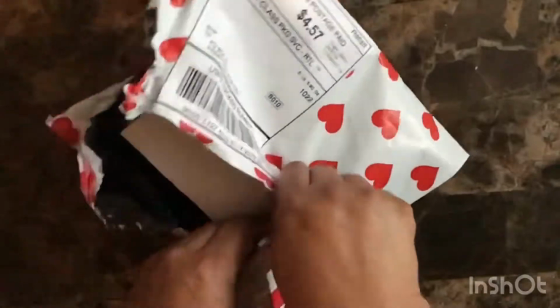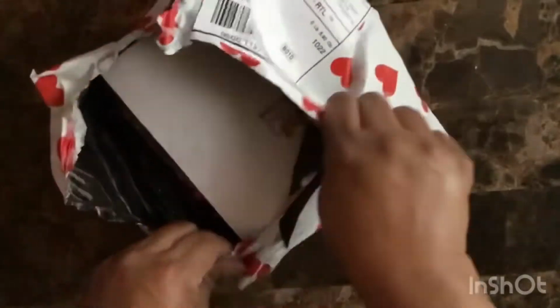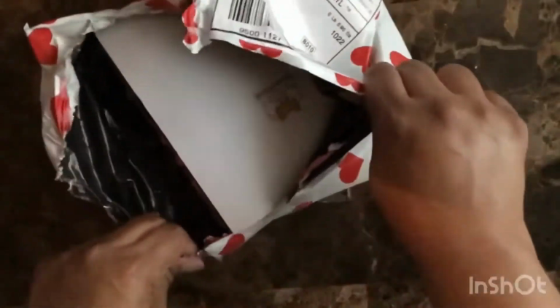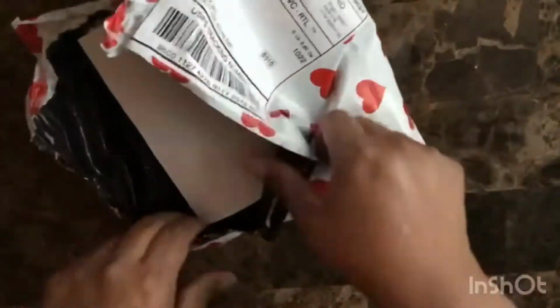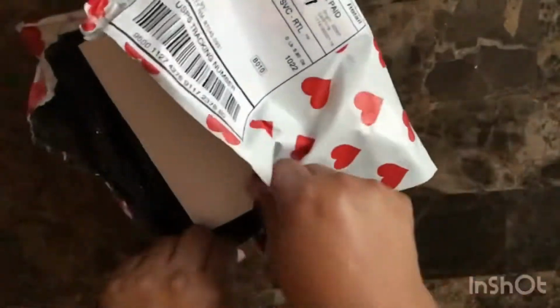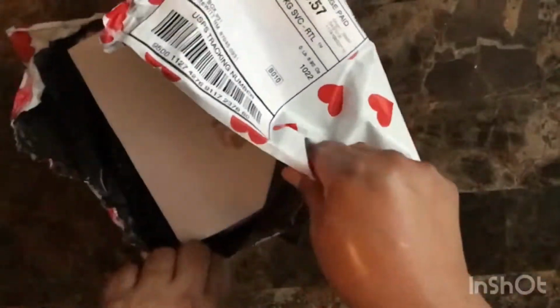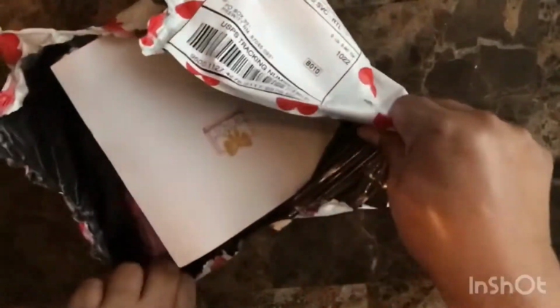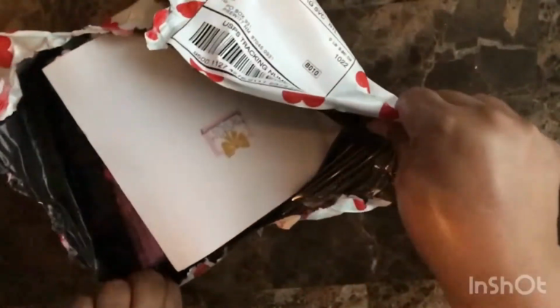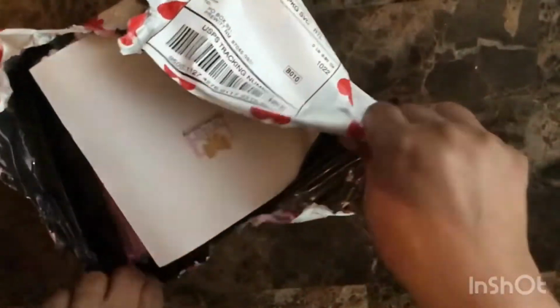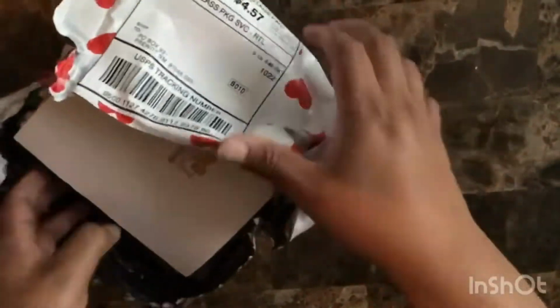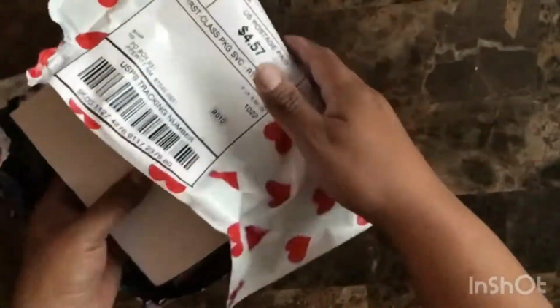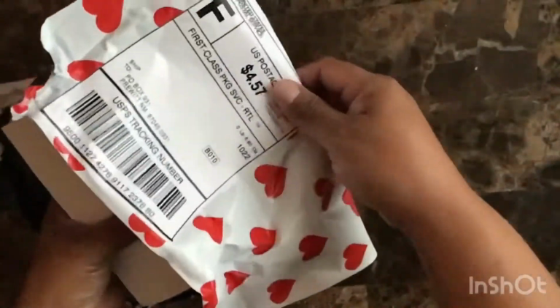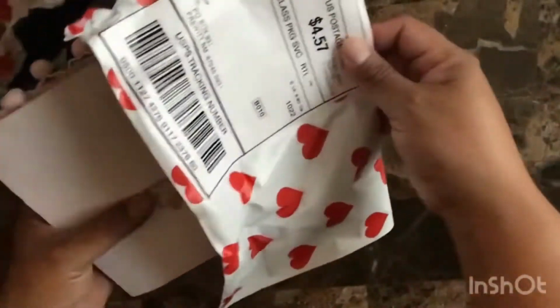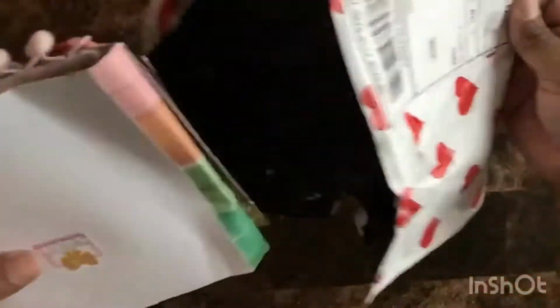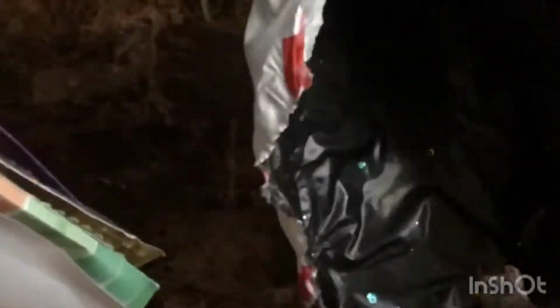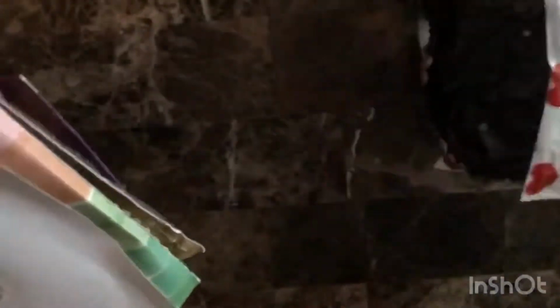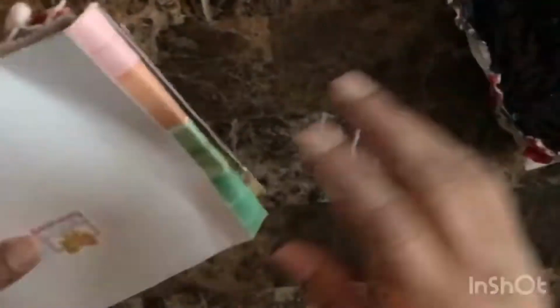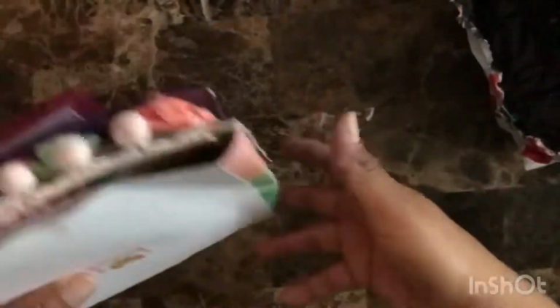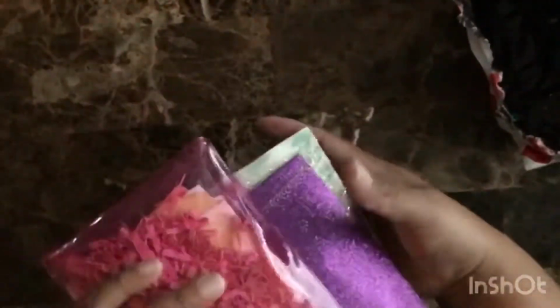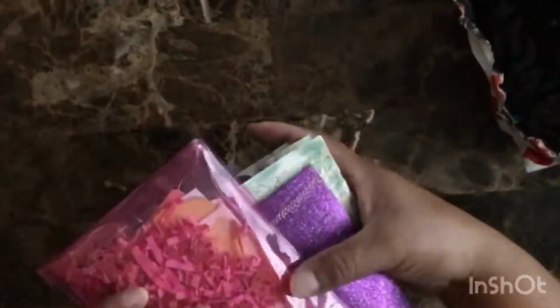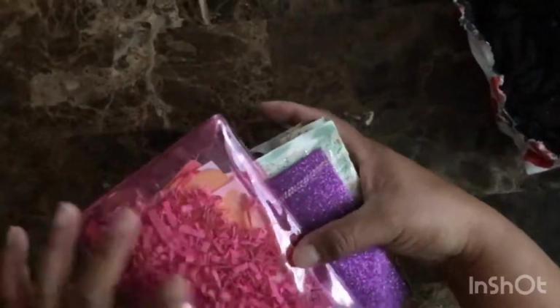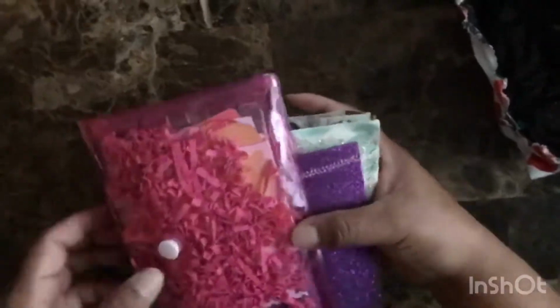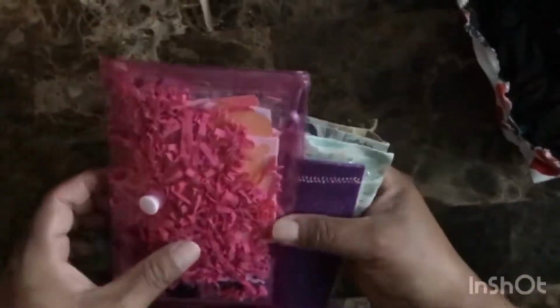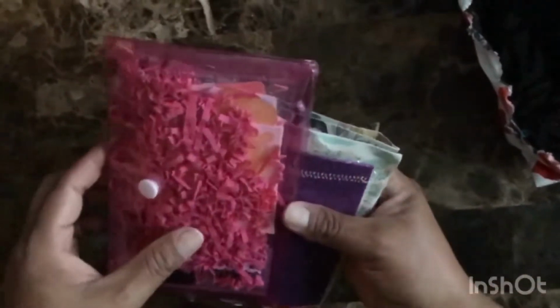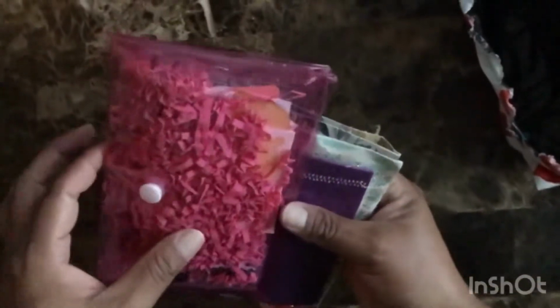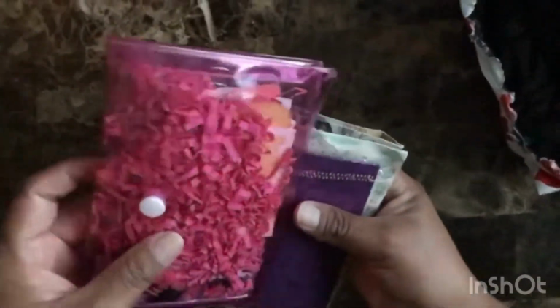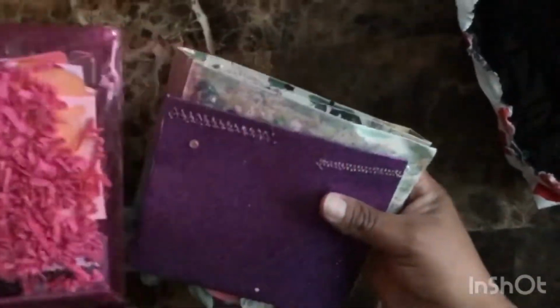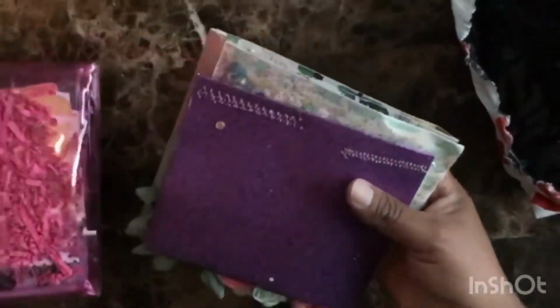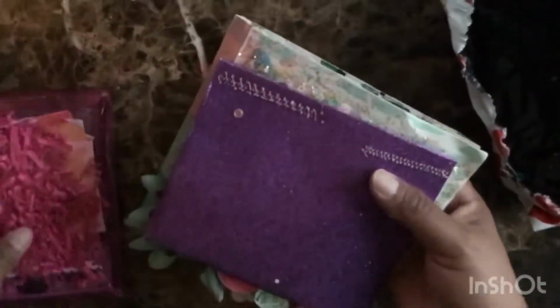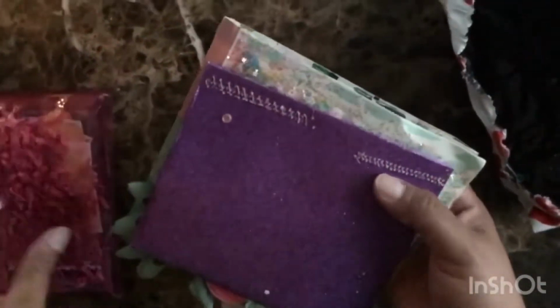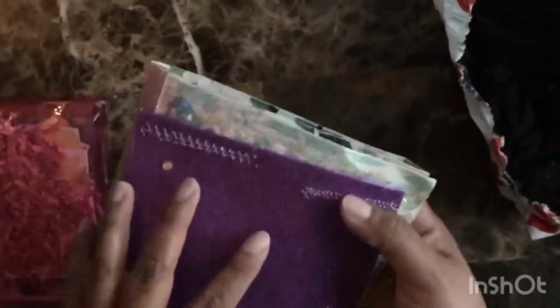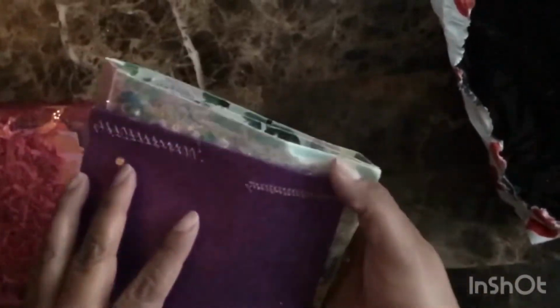Girl, the heart packaging is very nice. If you don't mind telling me where you got this packaging, because Chrissy needs it in her life.